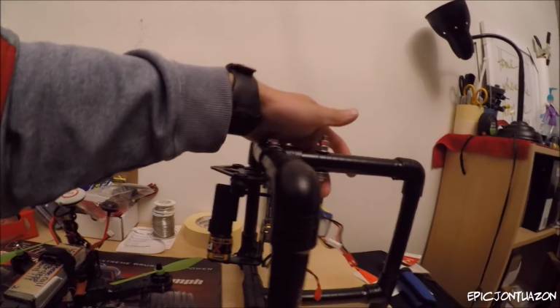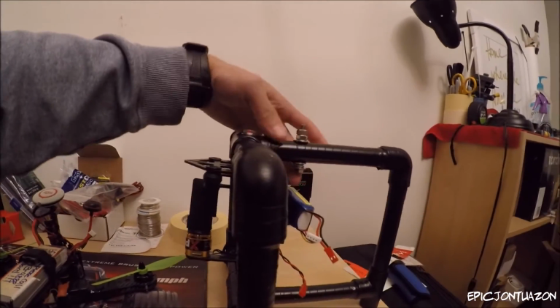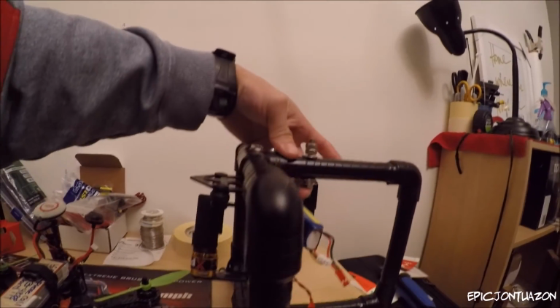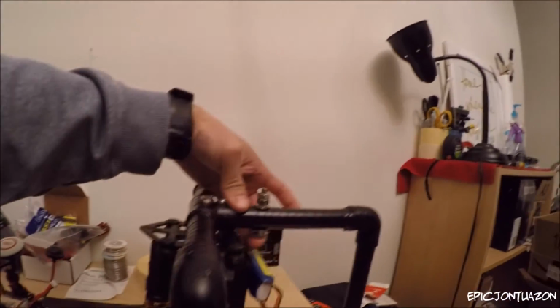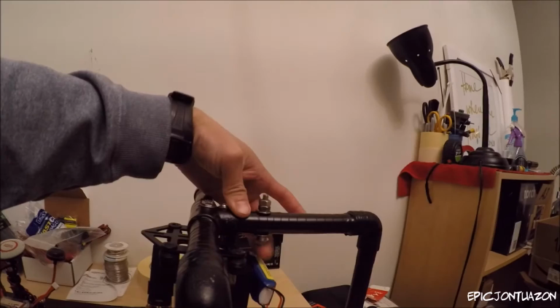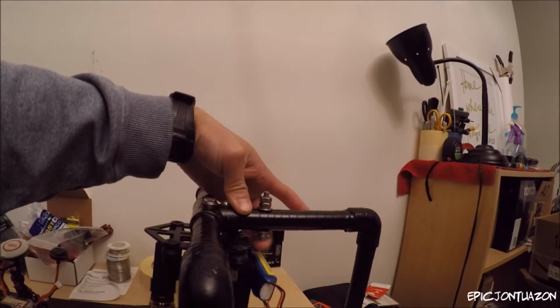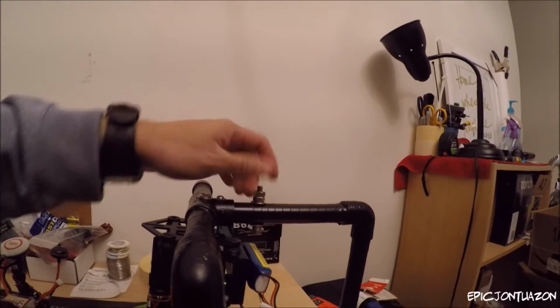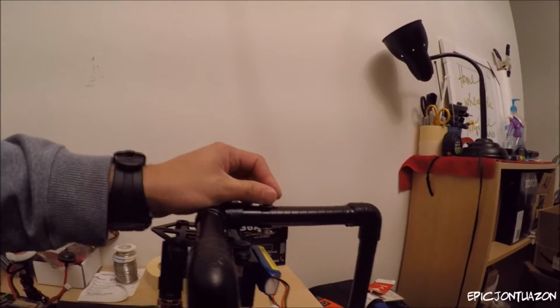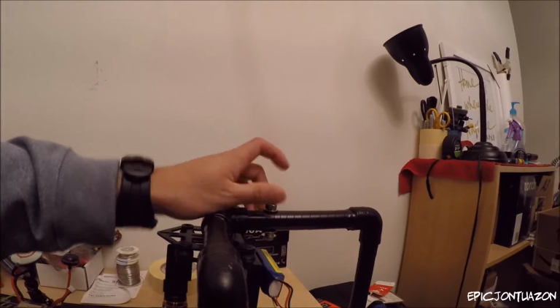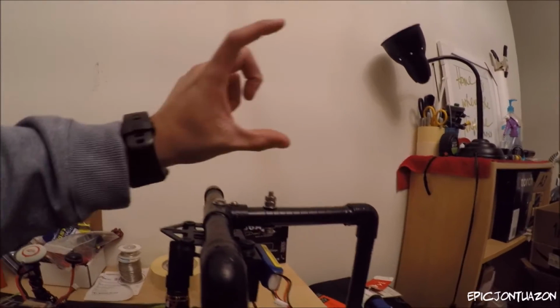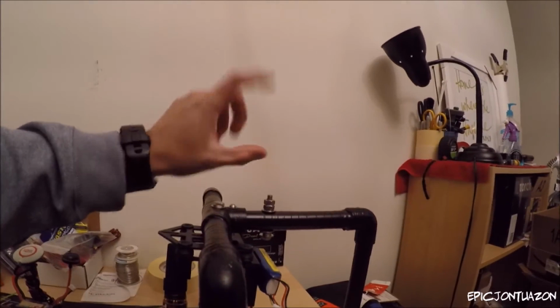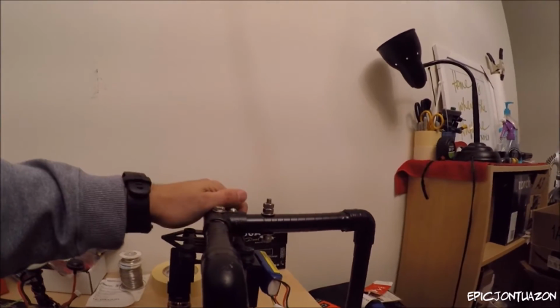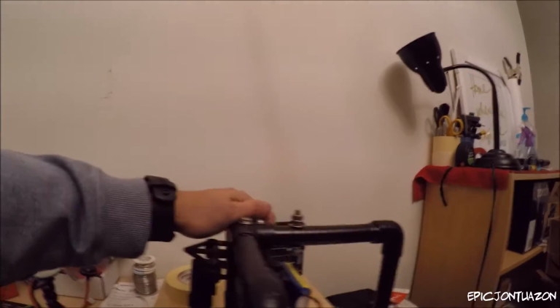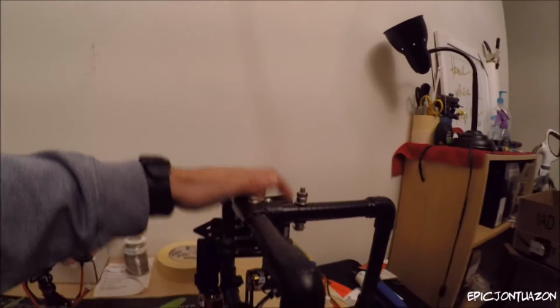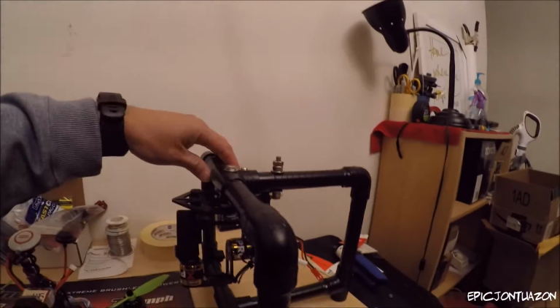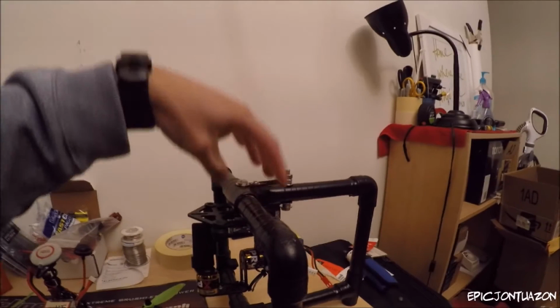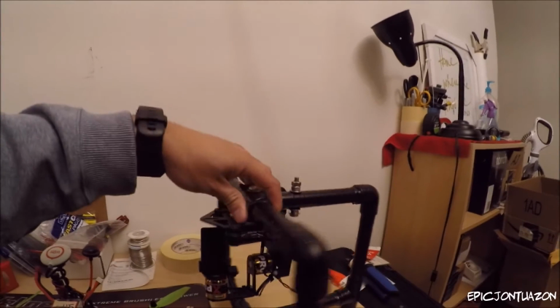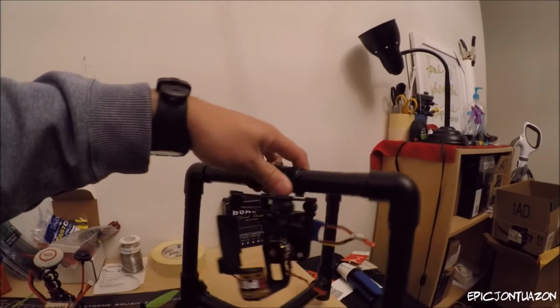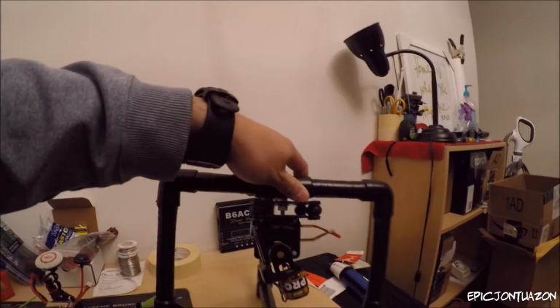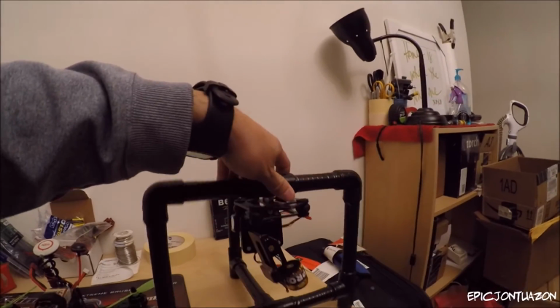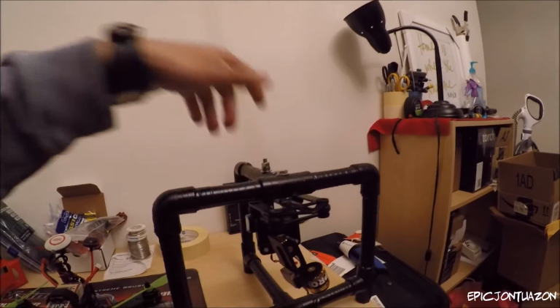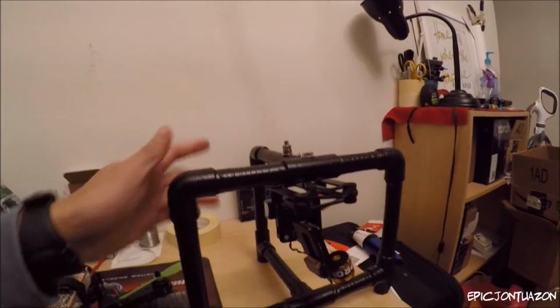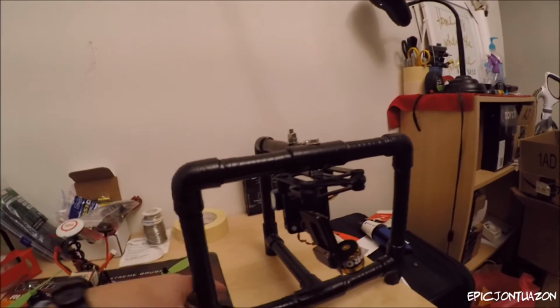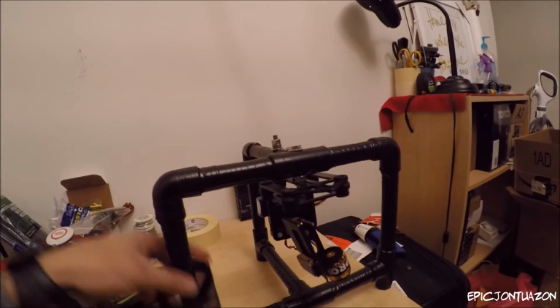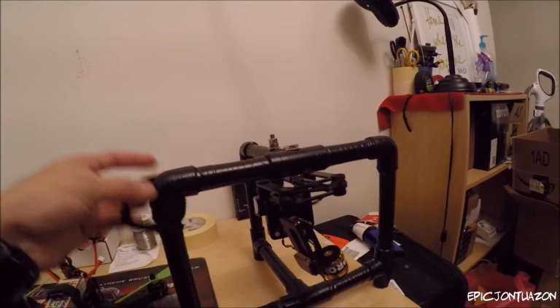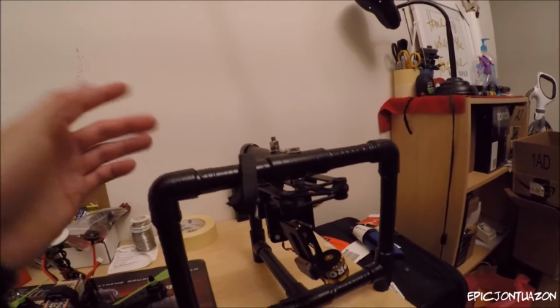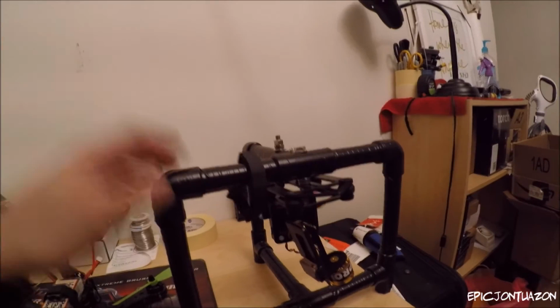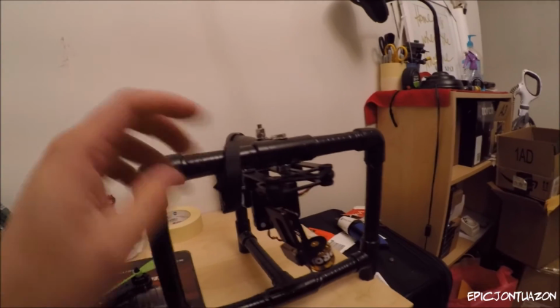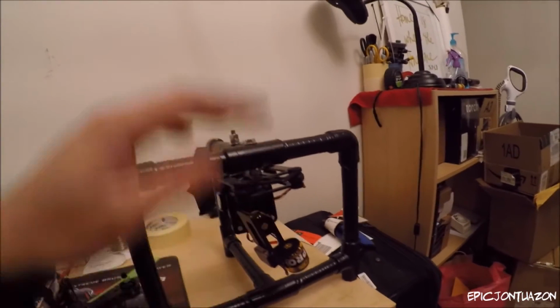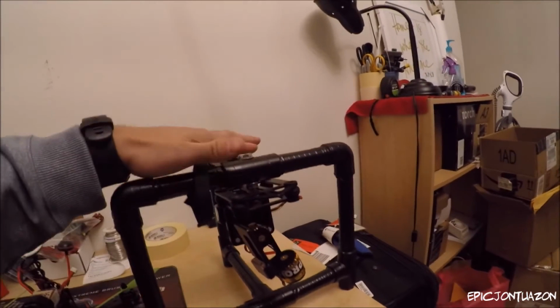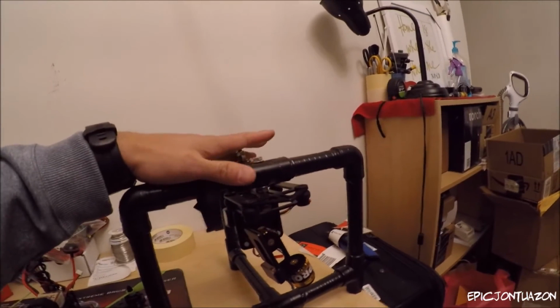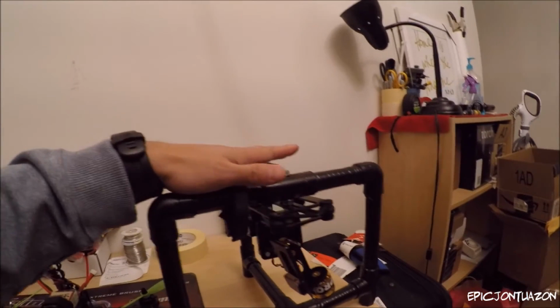I also added a little spring-loaded screw here in case I wanted to add an LED light, which if you've seen the past videos I have one of those. I put it on the RC car and use it for dark lighting, but that will eventually go on top of there.